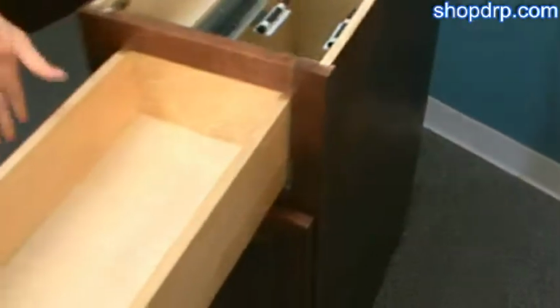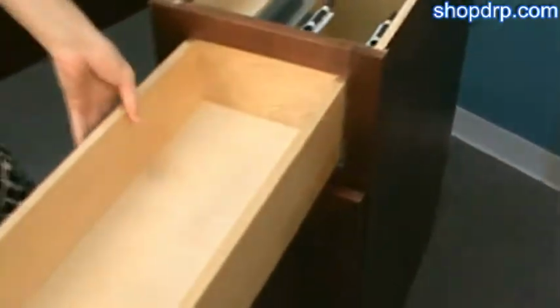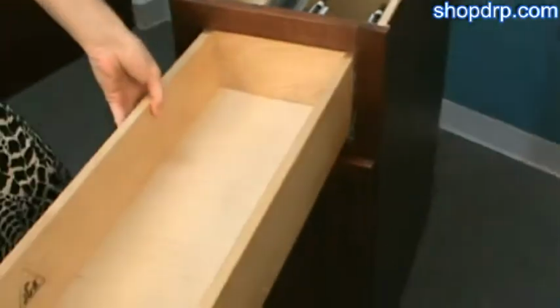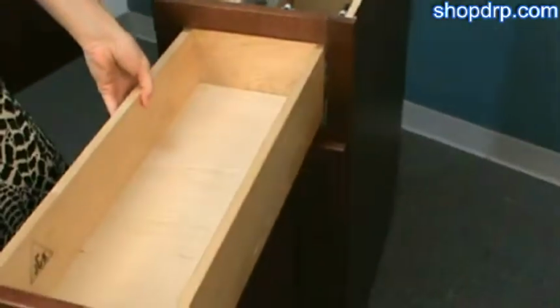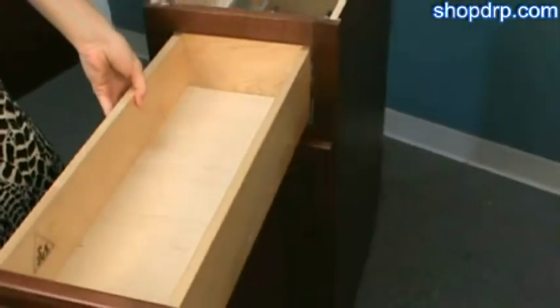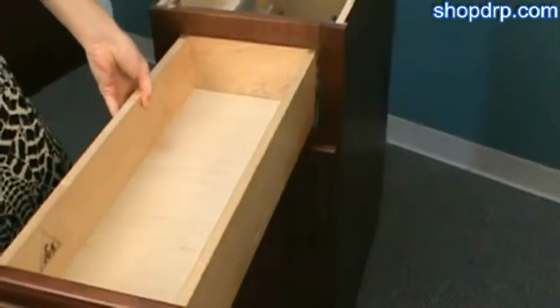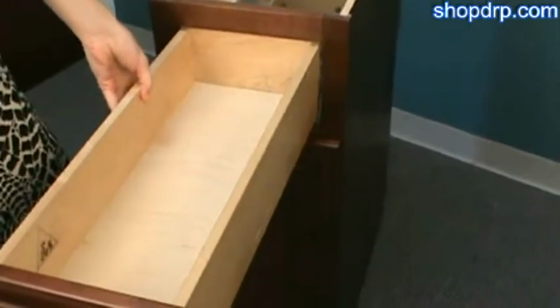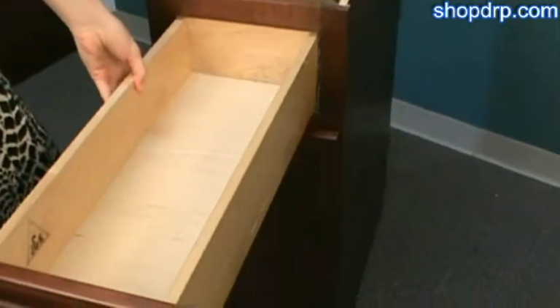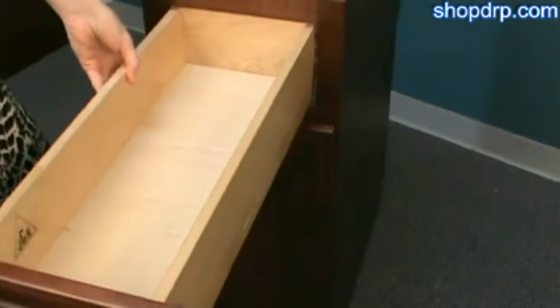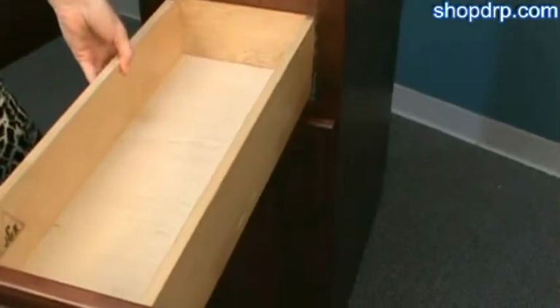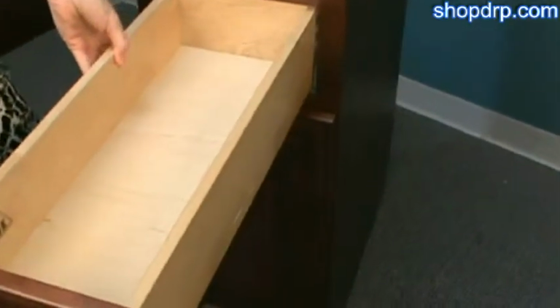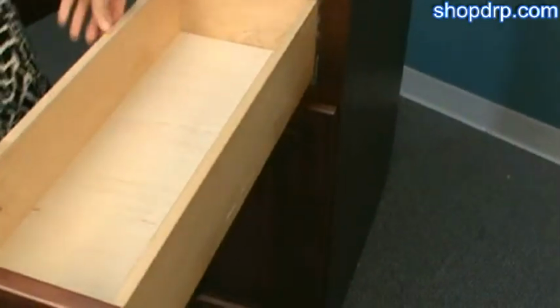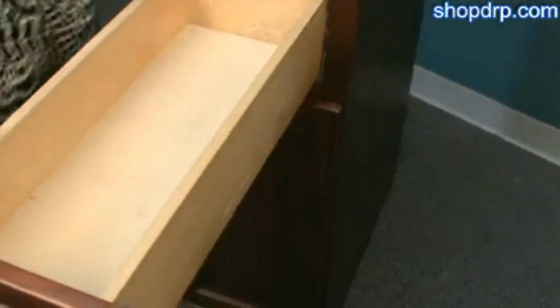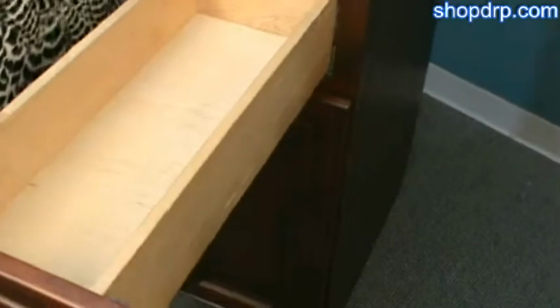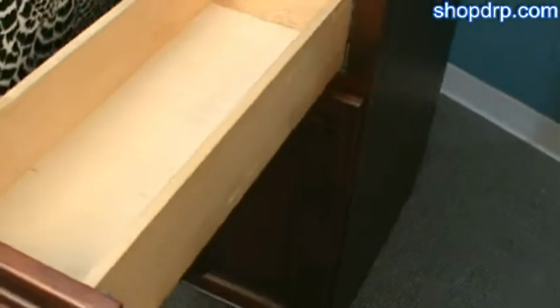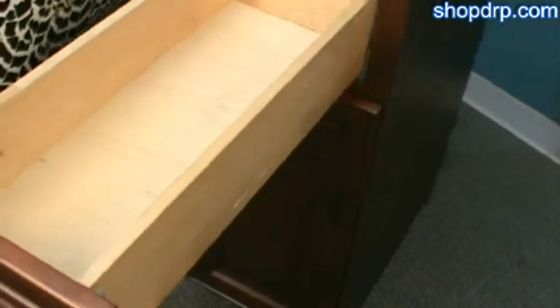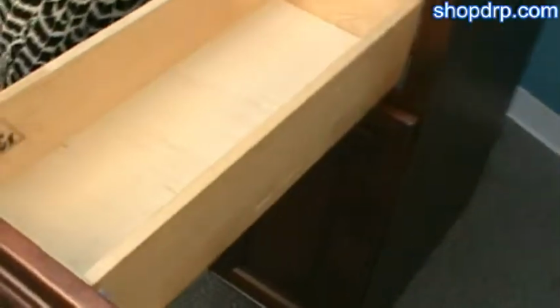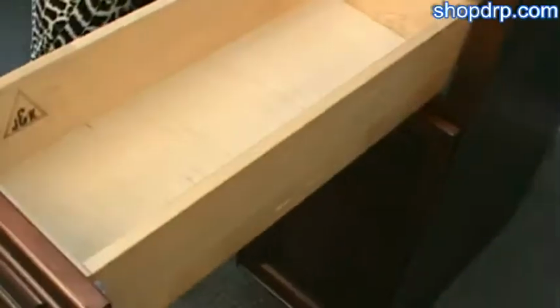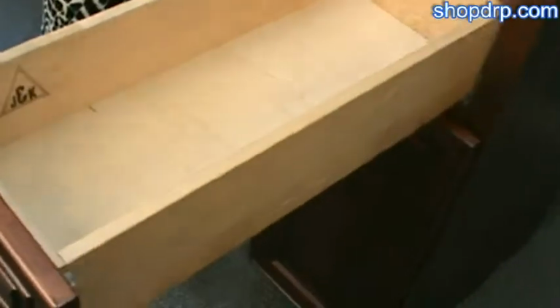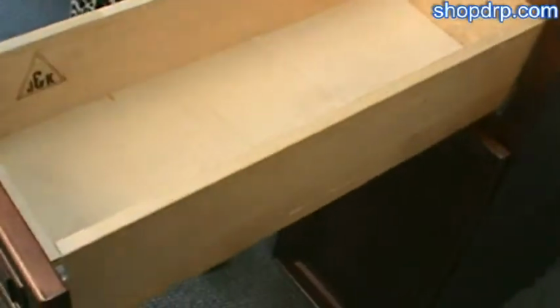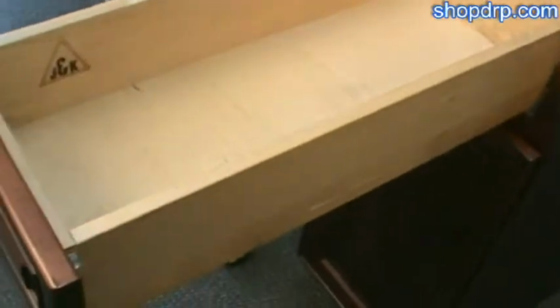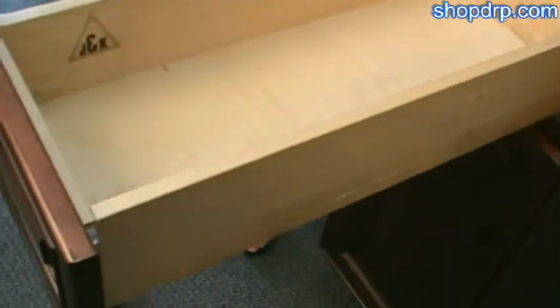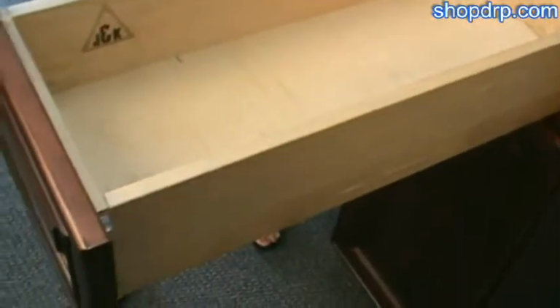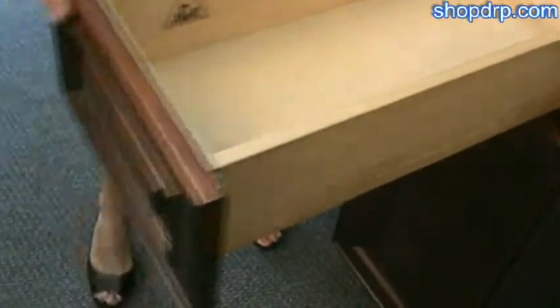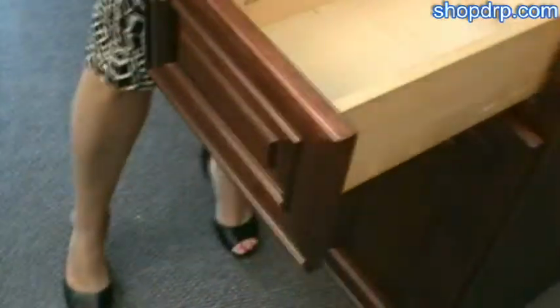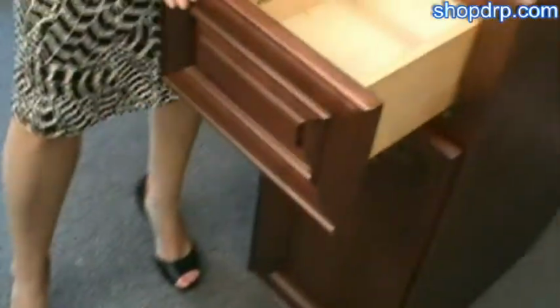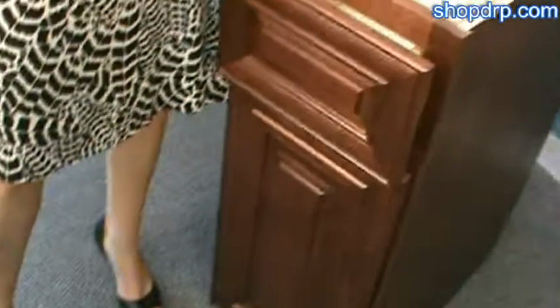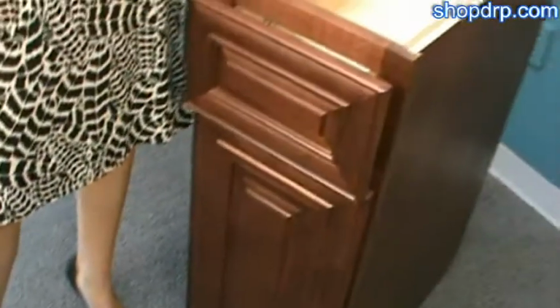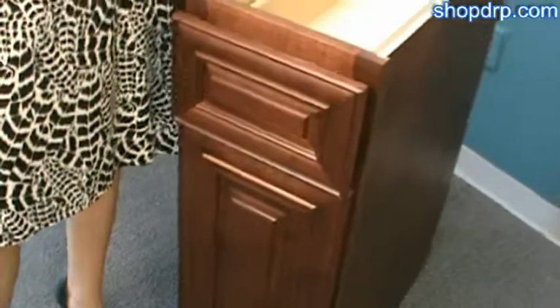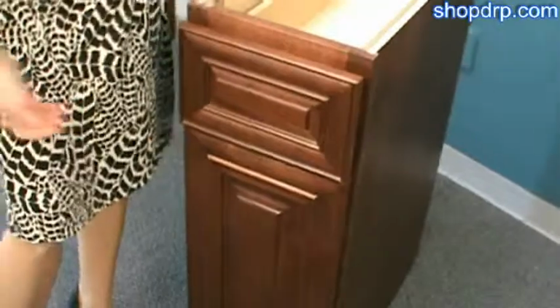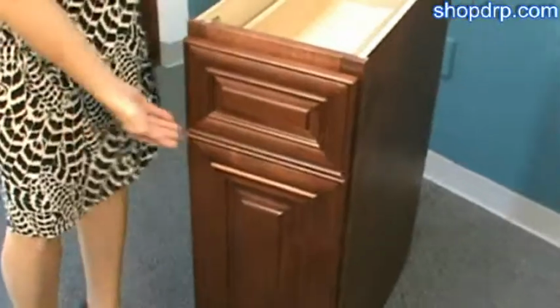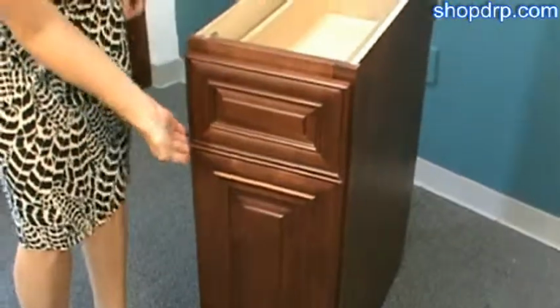The drawer box itself is a solid half inch wood with a dovetail joinery construction, so it's very strong, and you can see it's a nice soft close drawer.